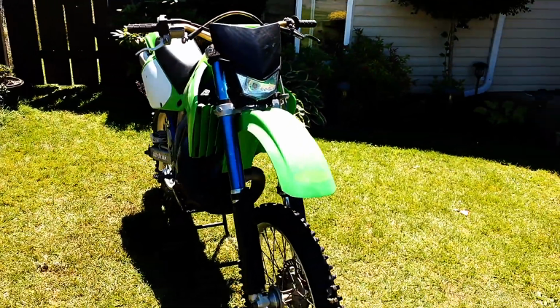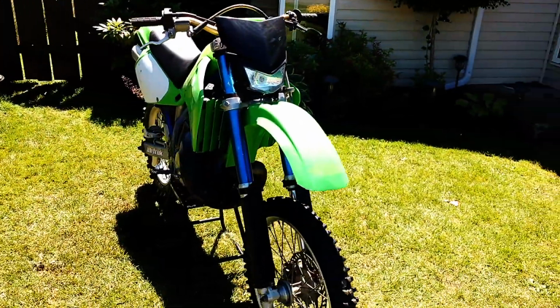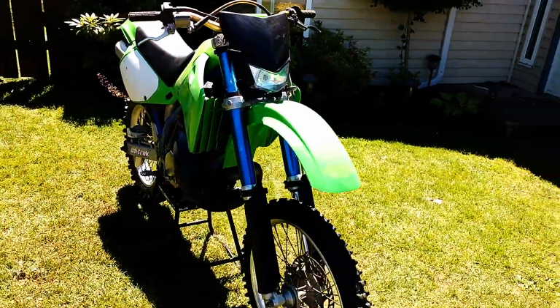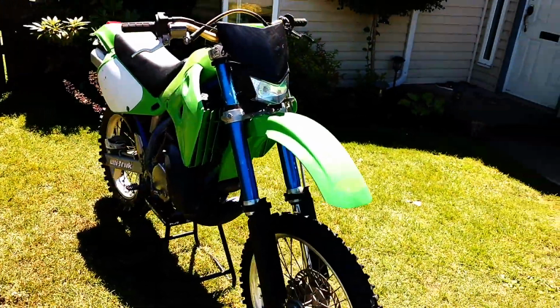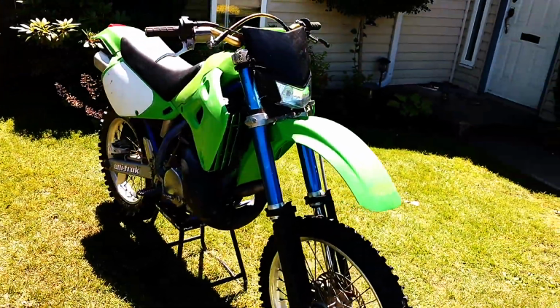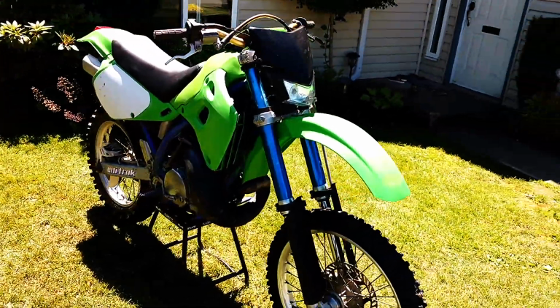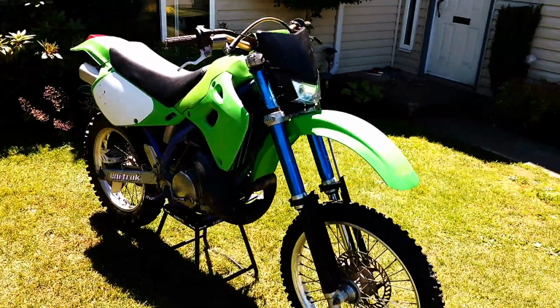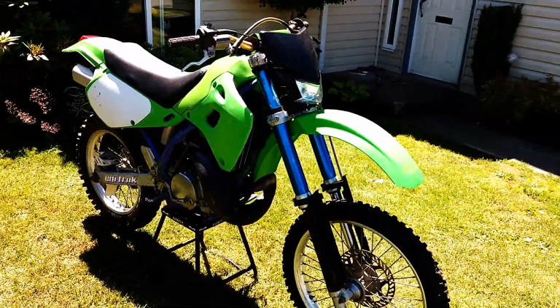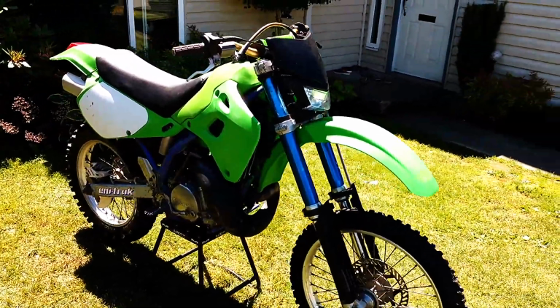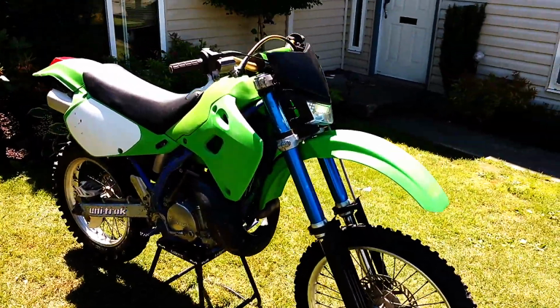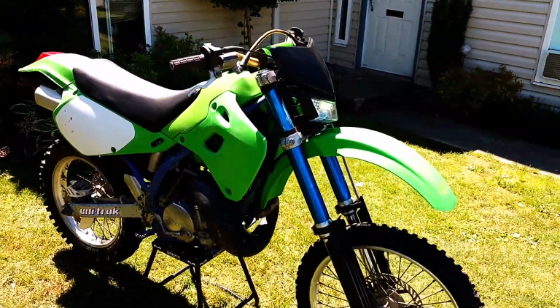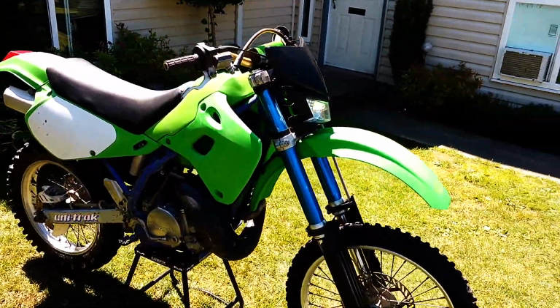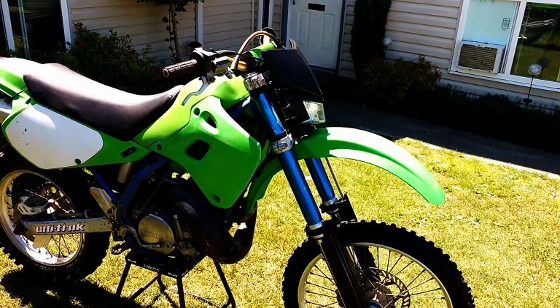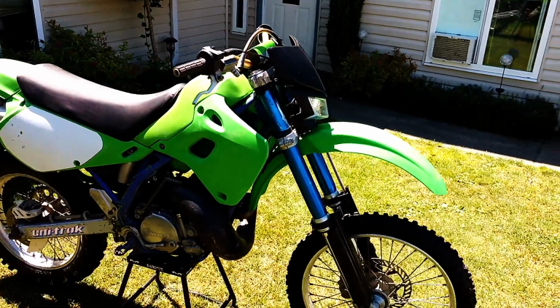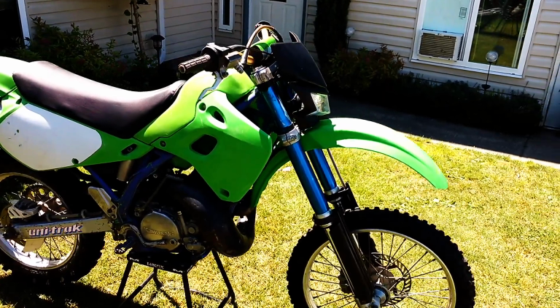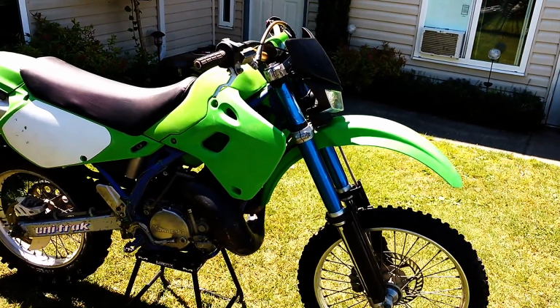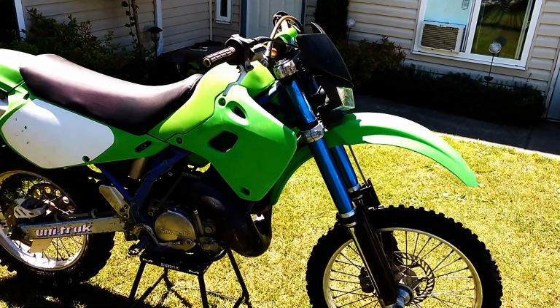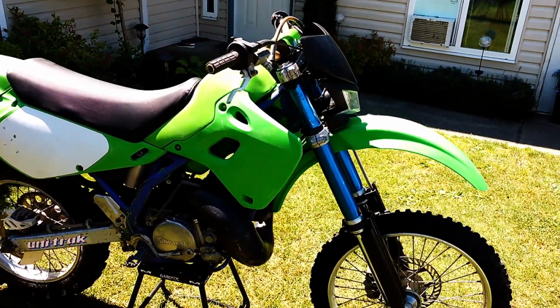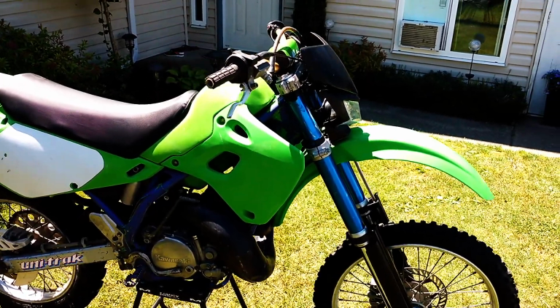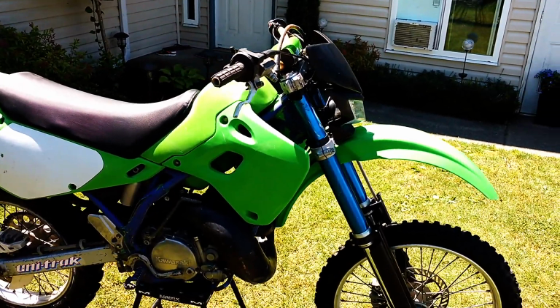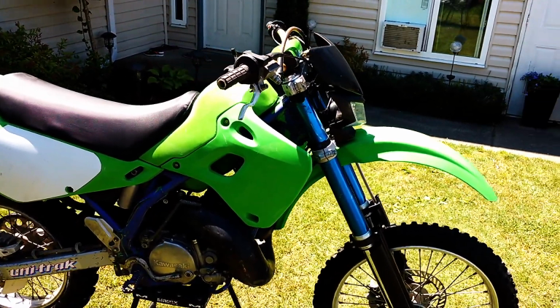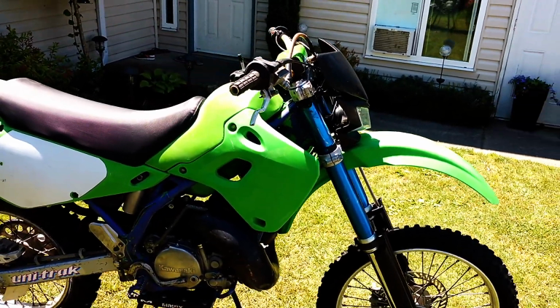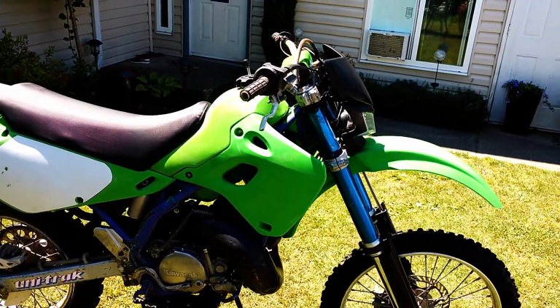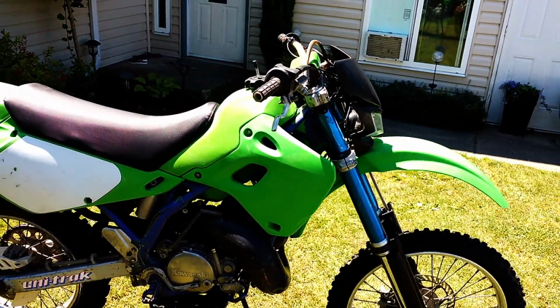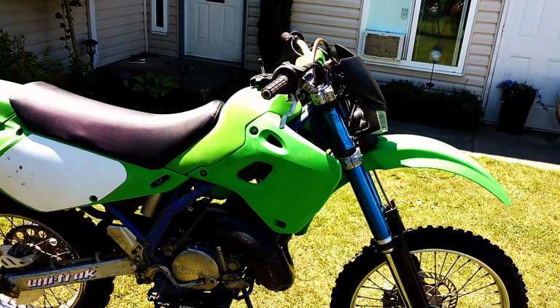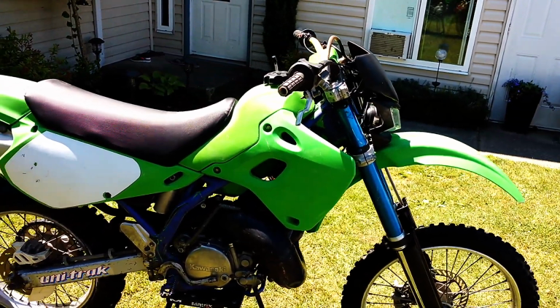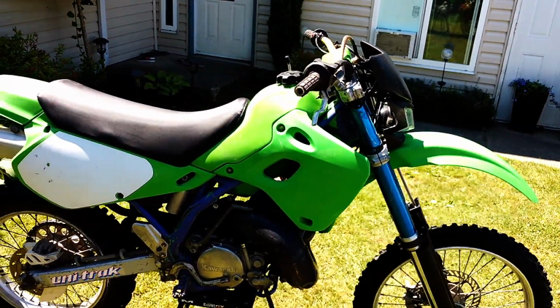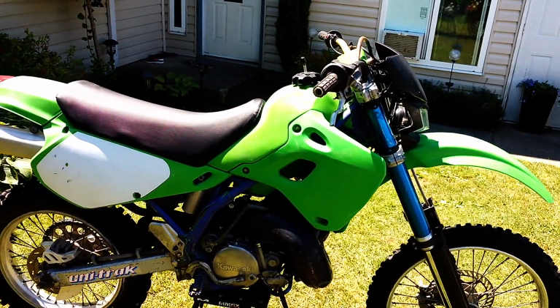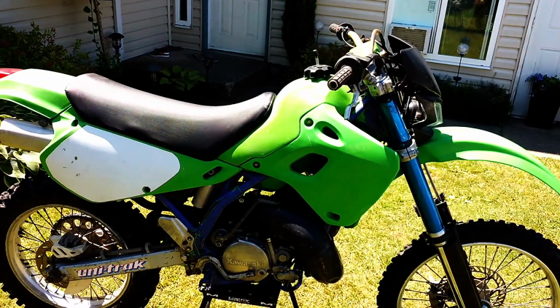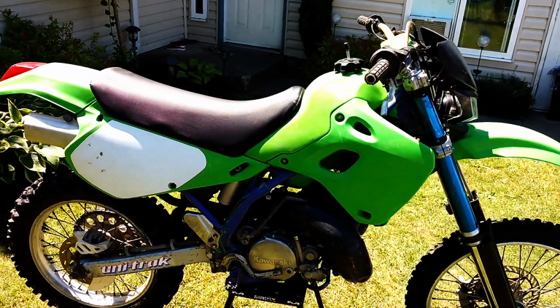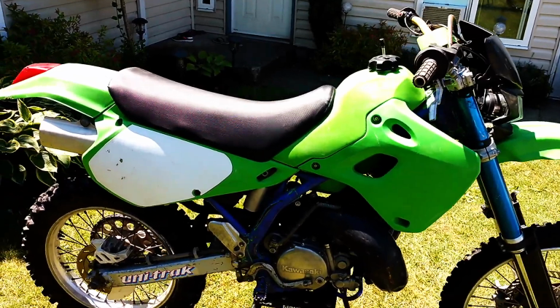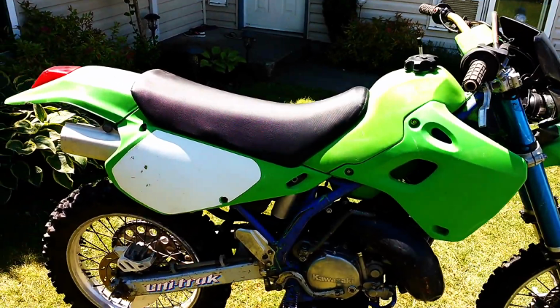I picked up a CR500 yesterday or the day before and I'm going to need some funds for that one. So the KDX250 has got to go.